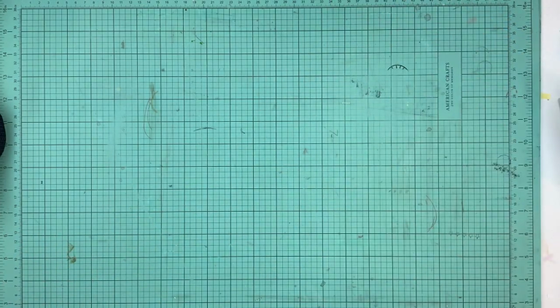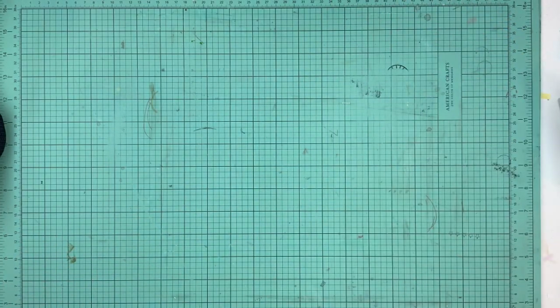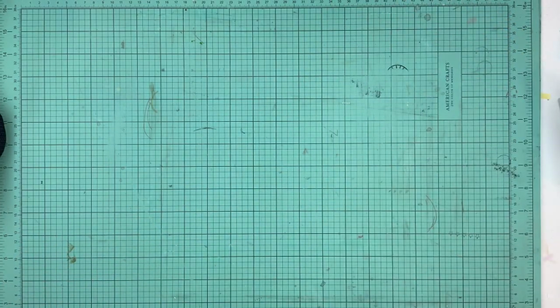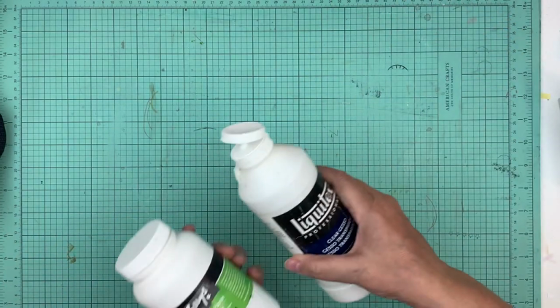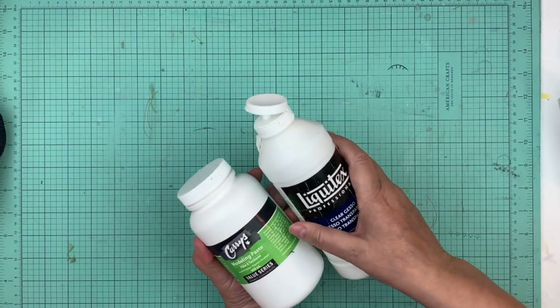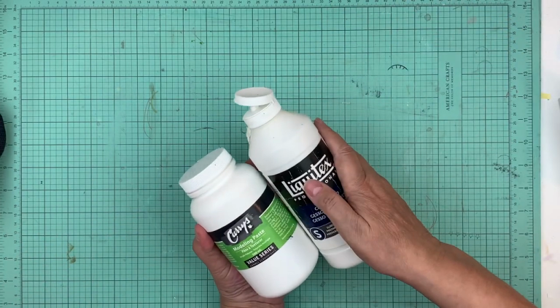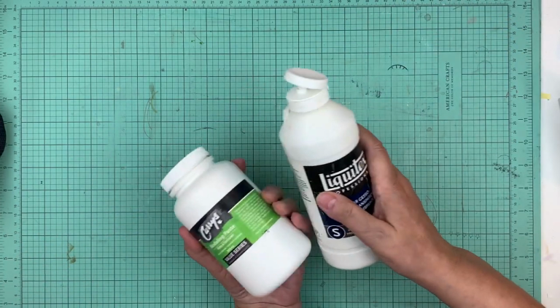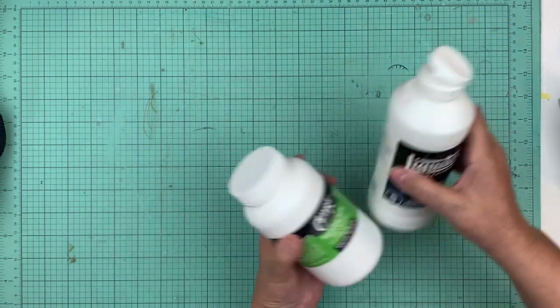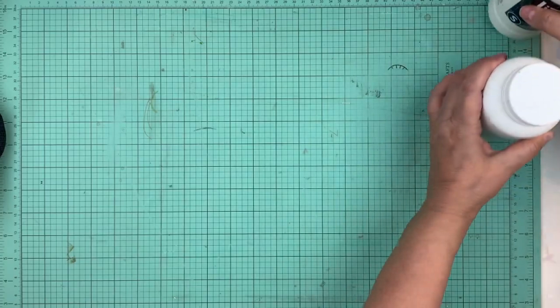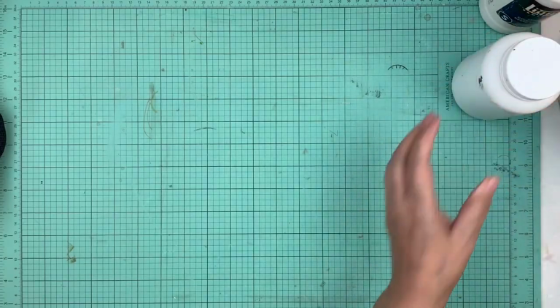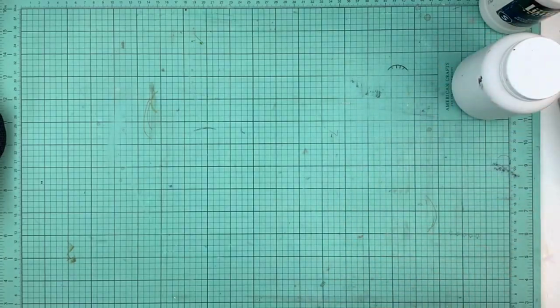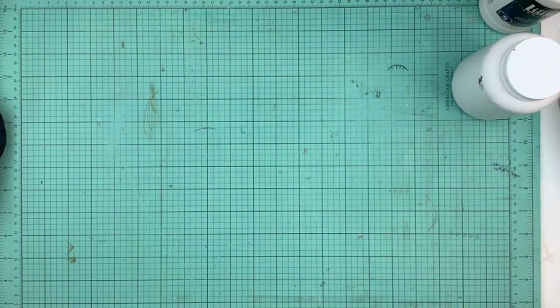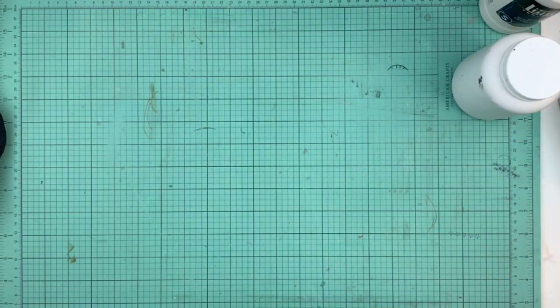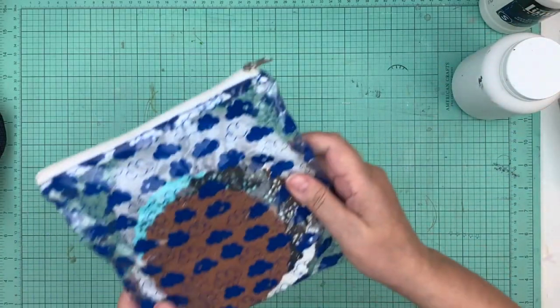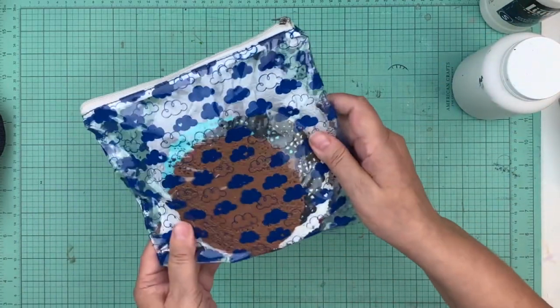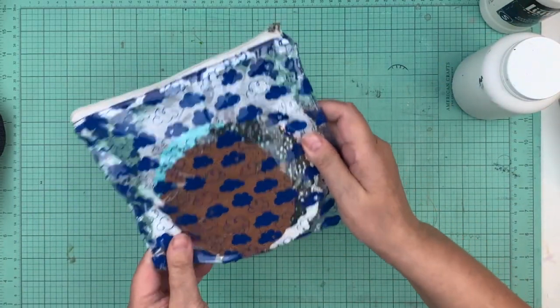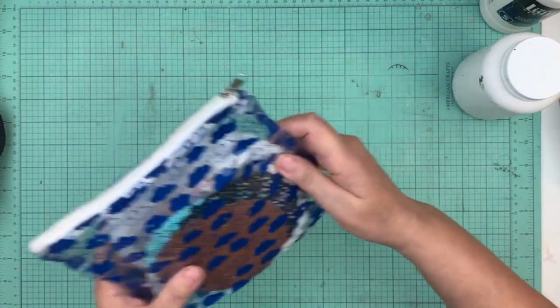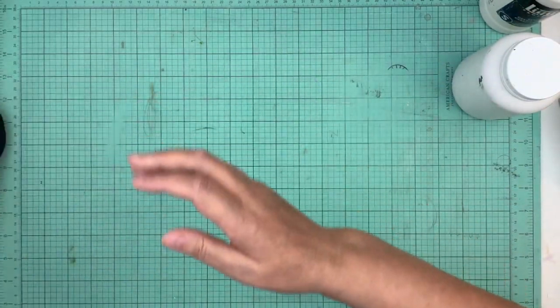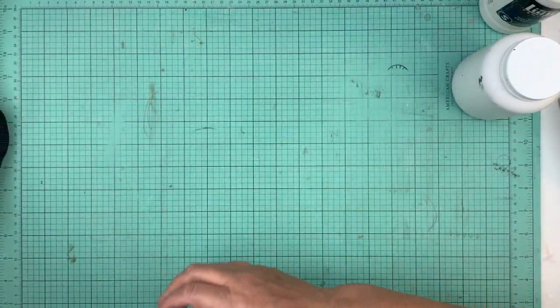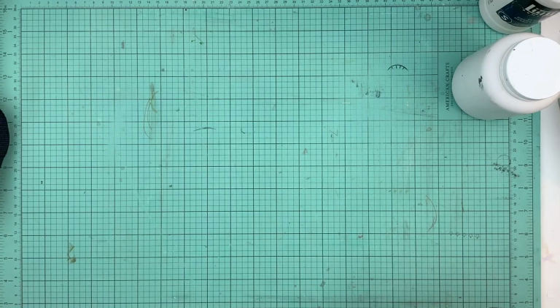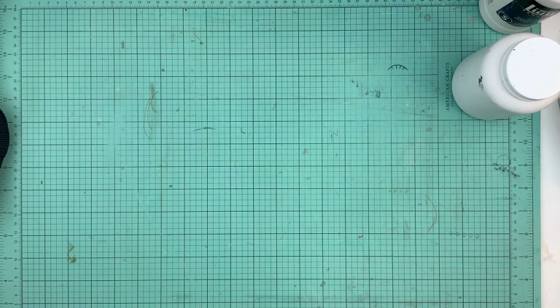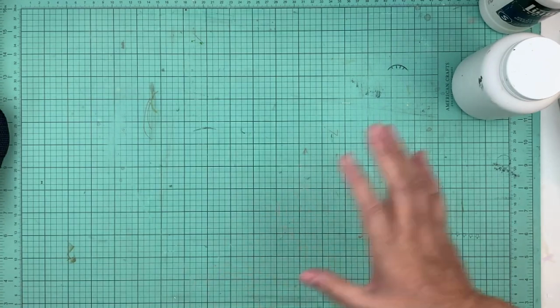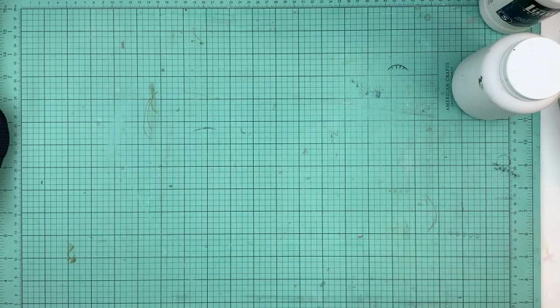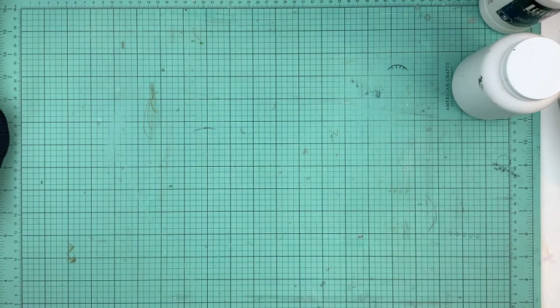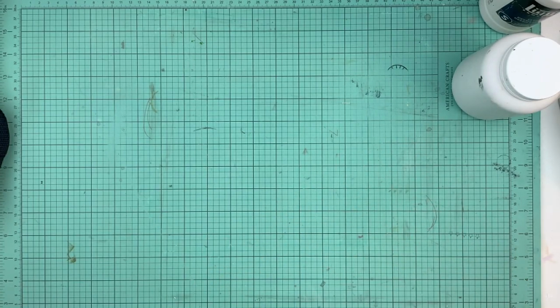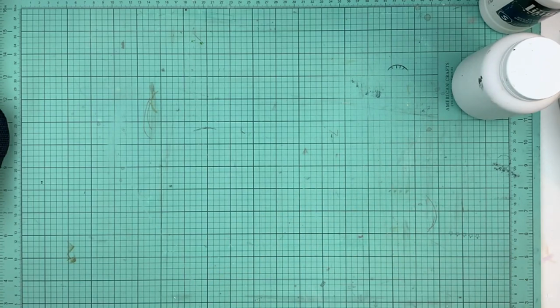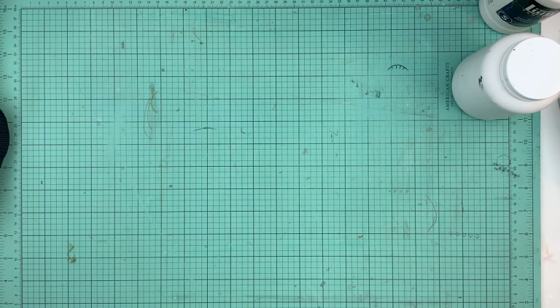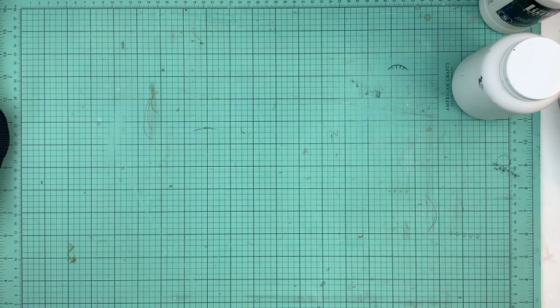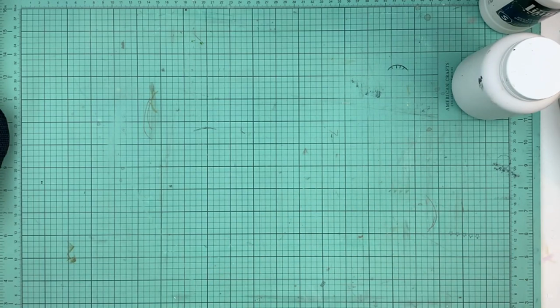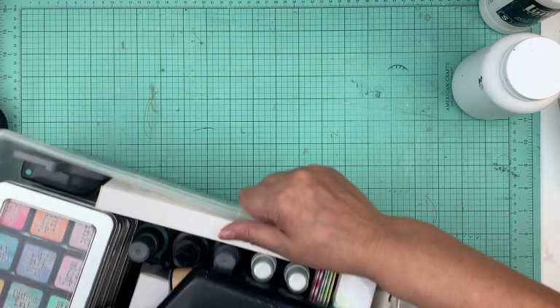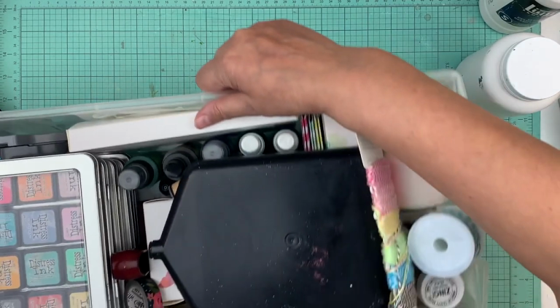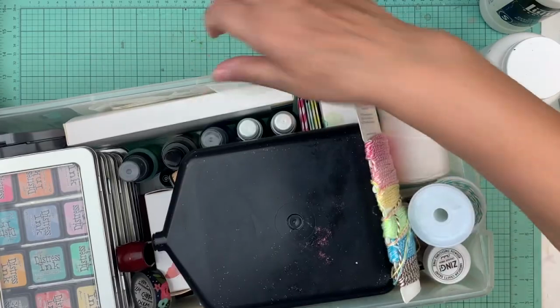I'm gonna bring some clear gesso and some modeling paste. I'm also going to bring this little baggie of doilies. Now that's all going to fit in that bigger bag.